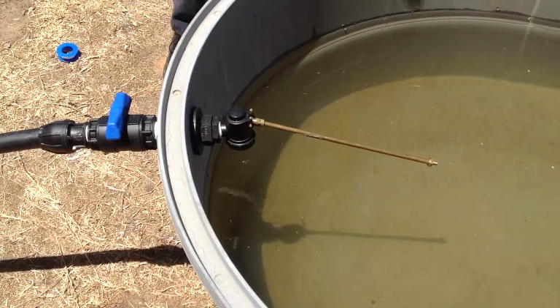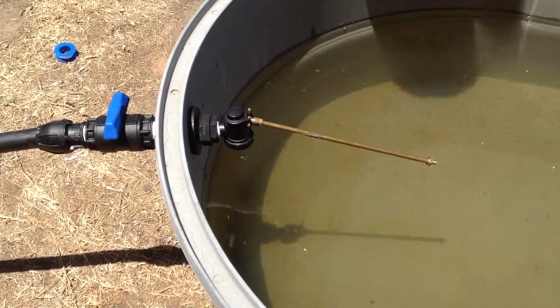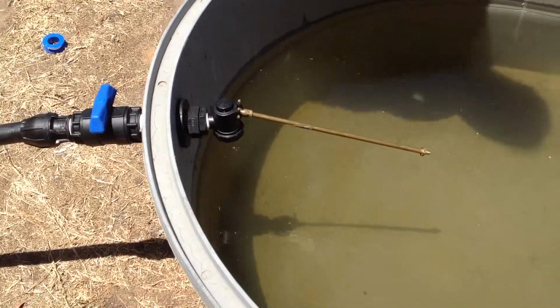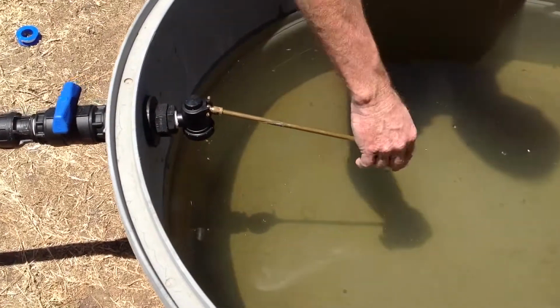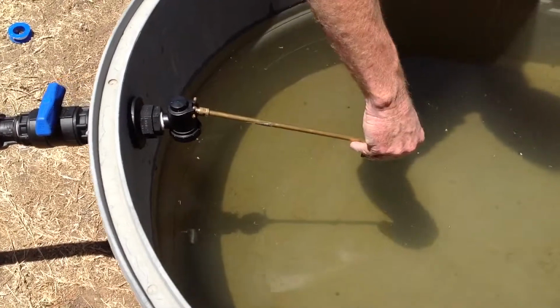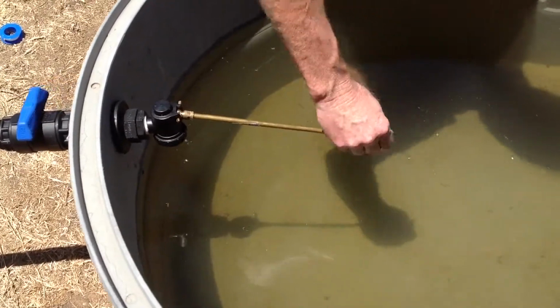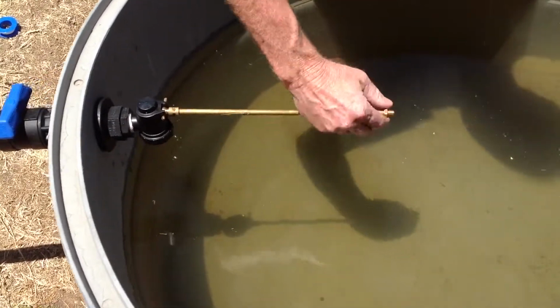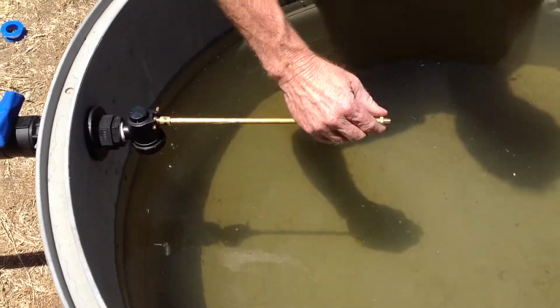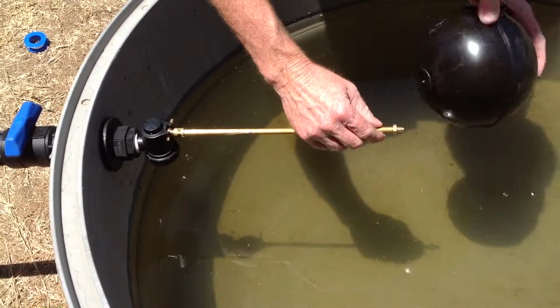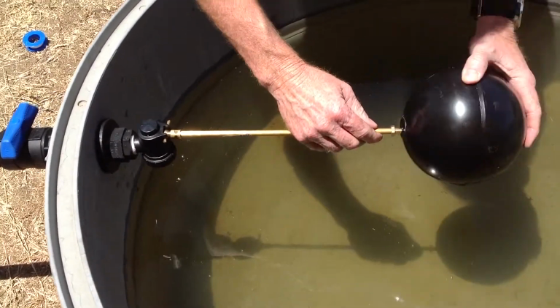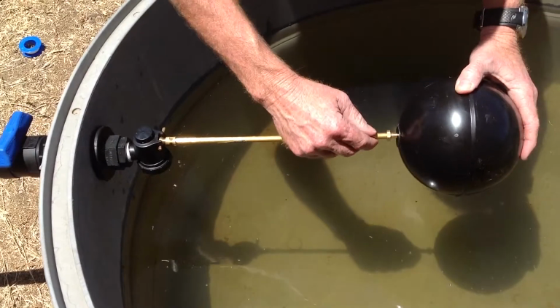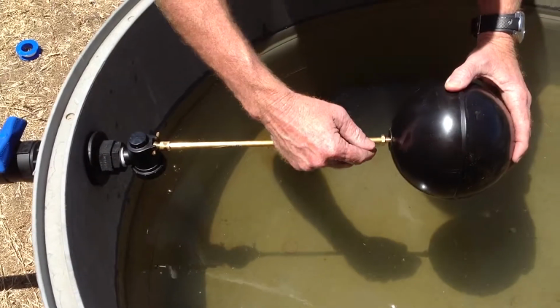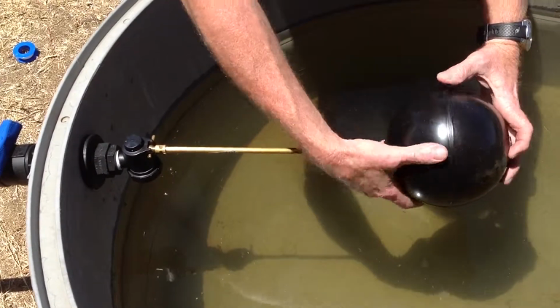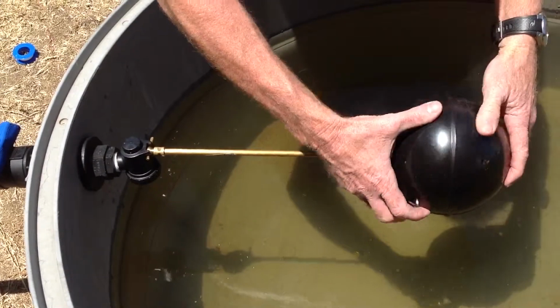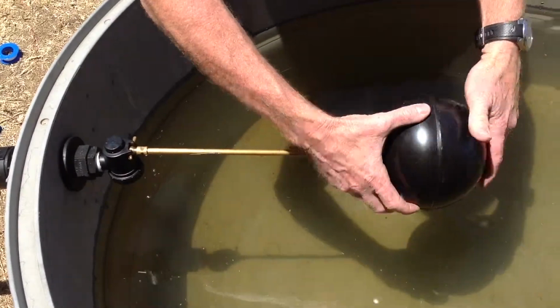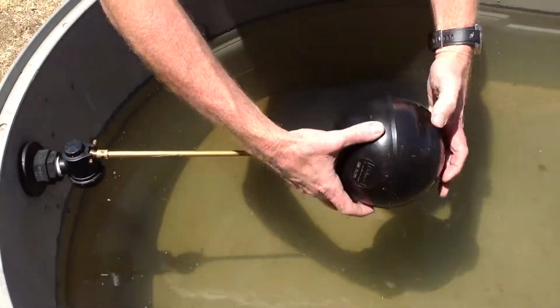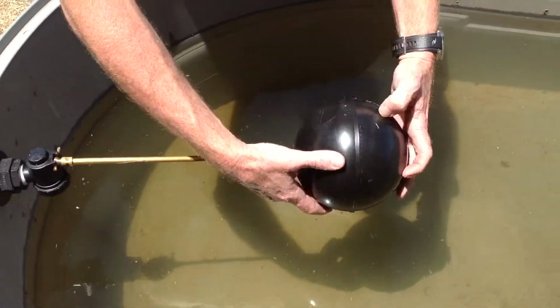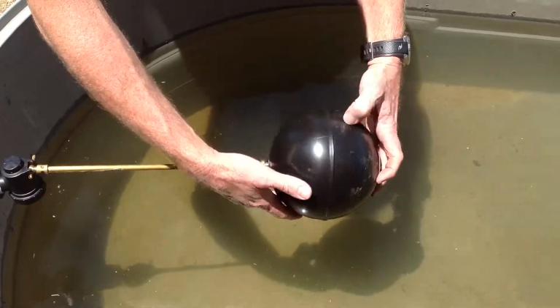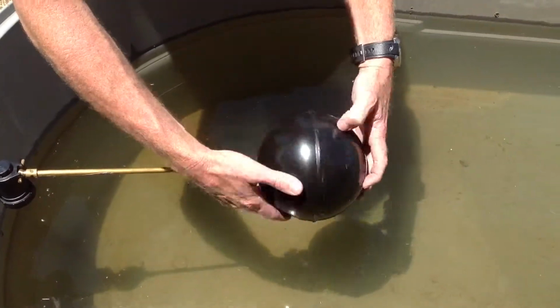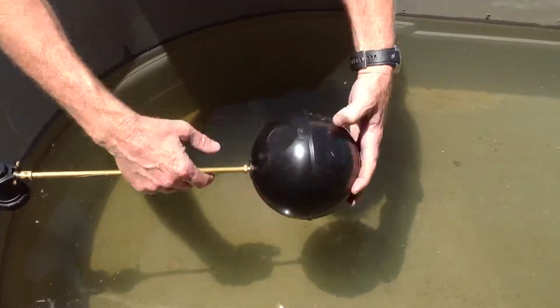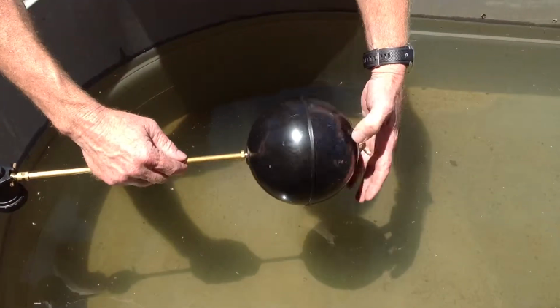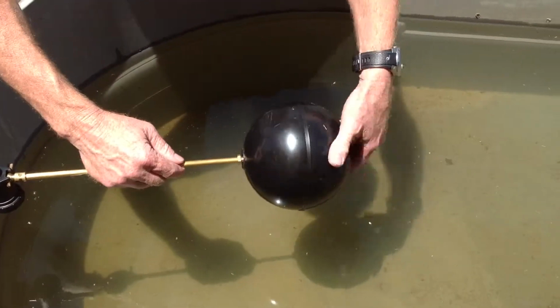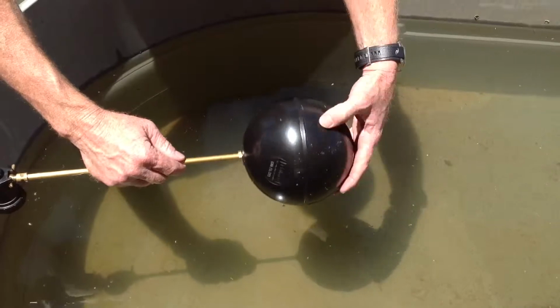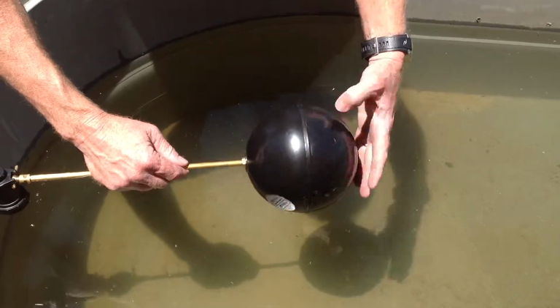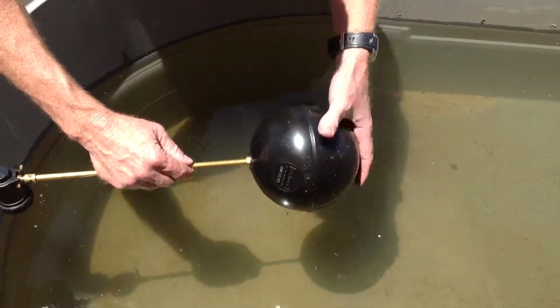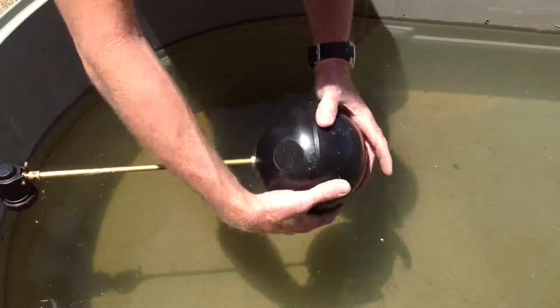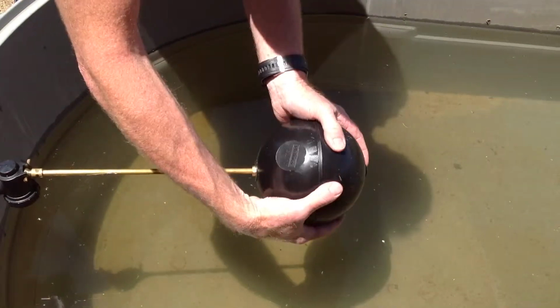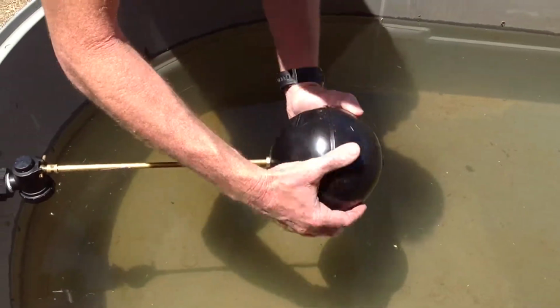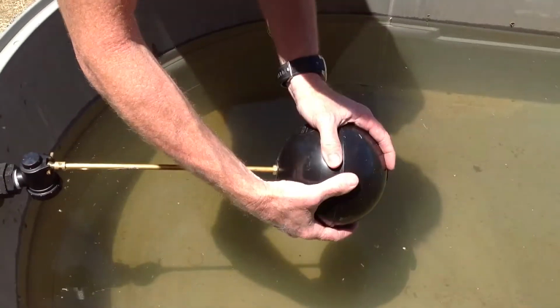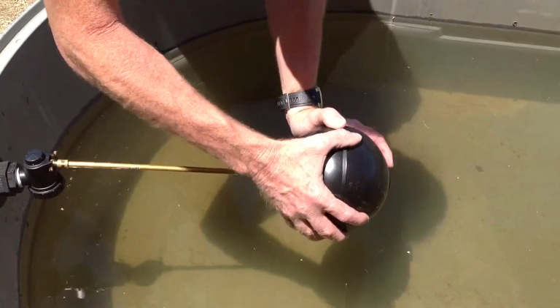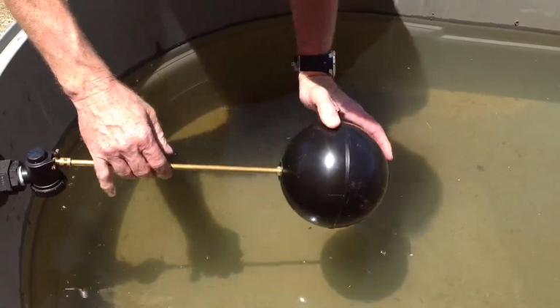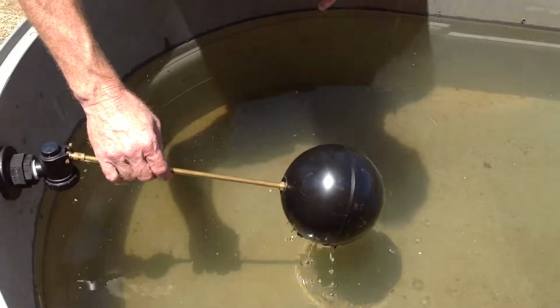Then get the float. Just make sure that the nut is done fully up. Screw the float on and then nip it up tight against the back nut.